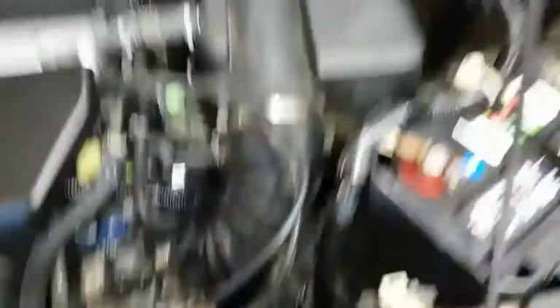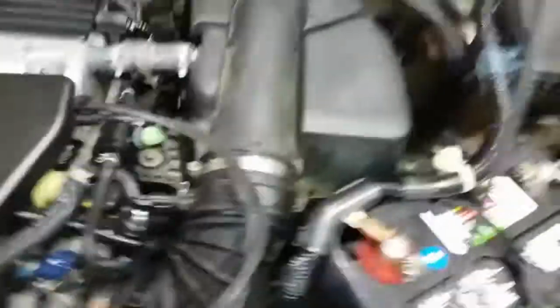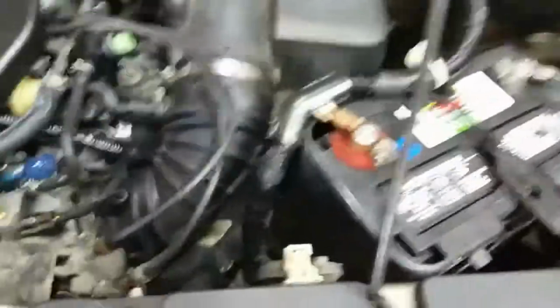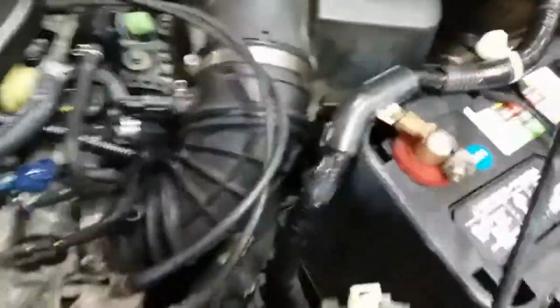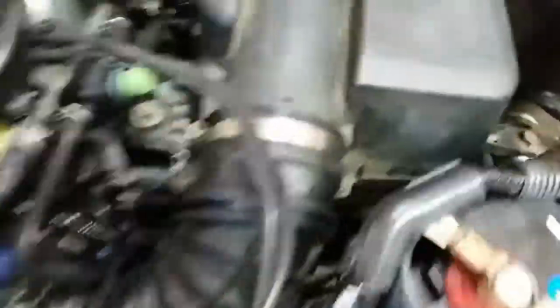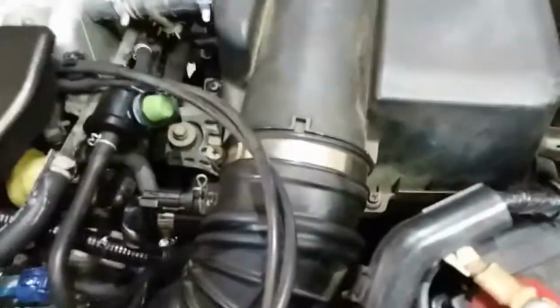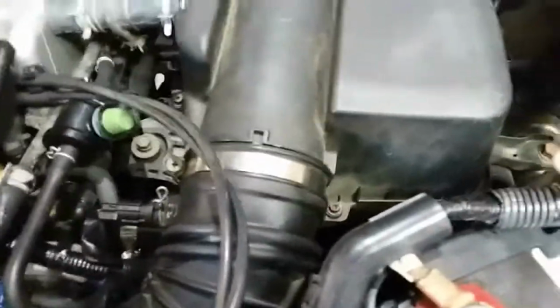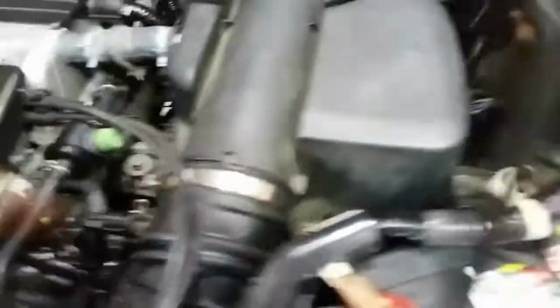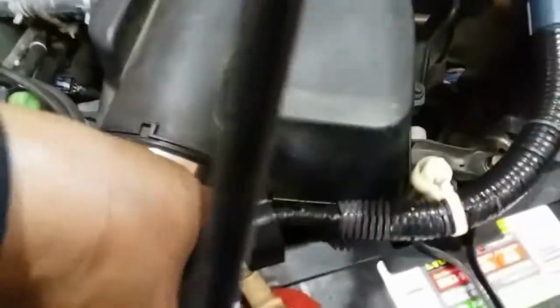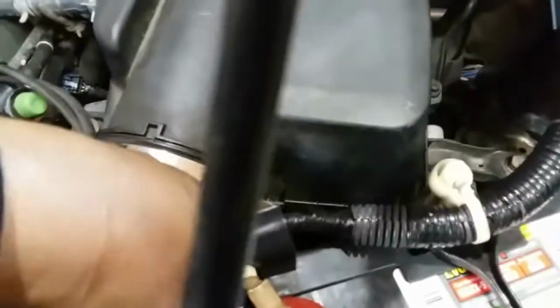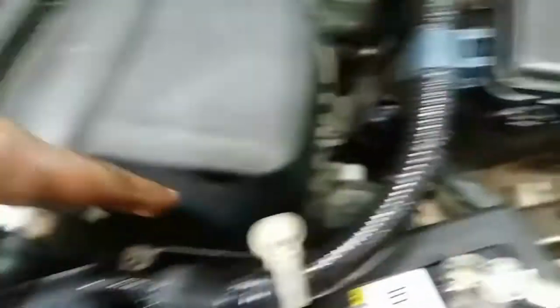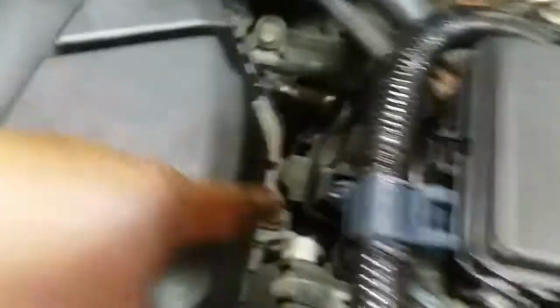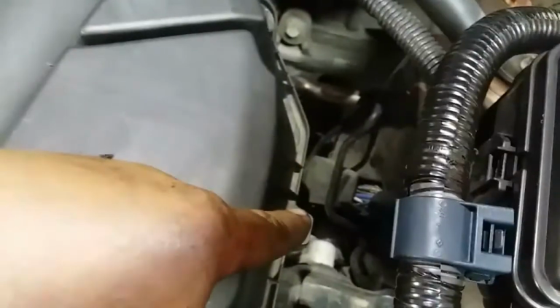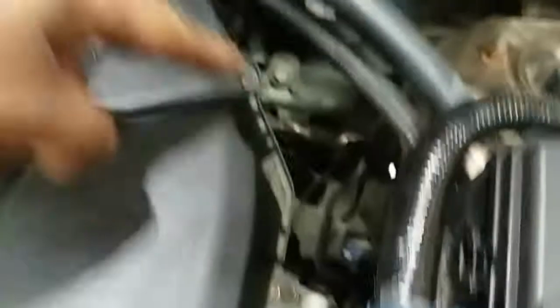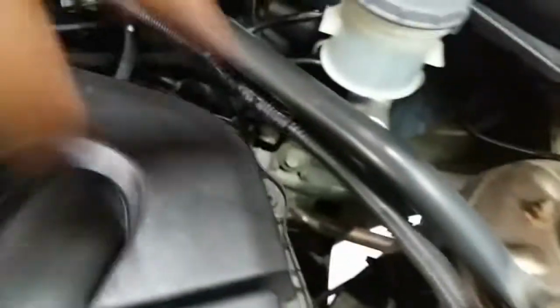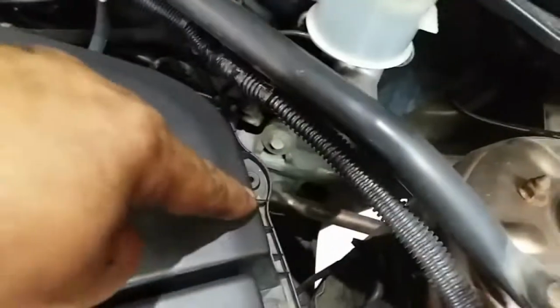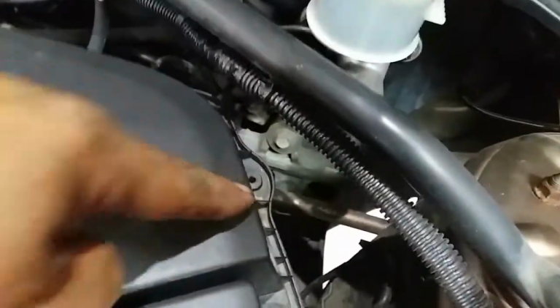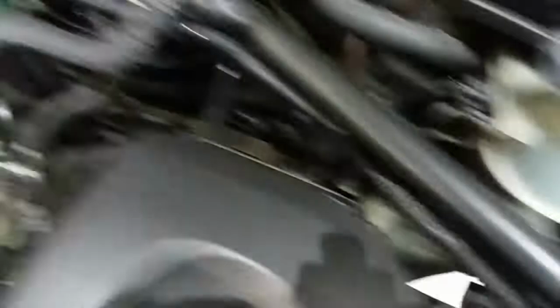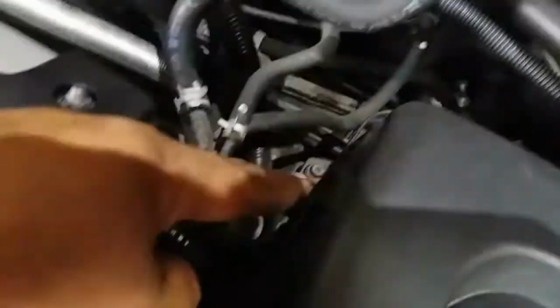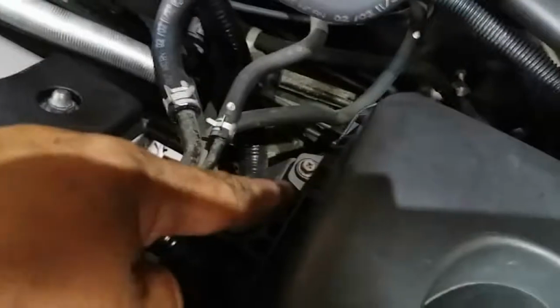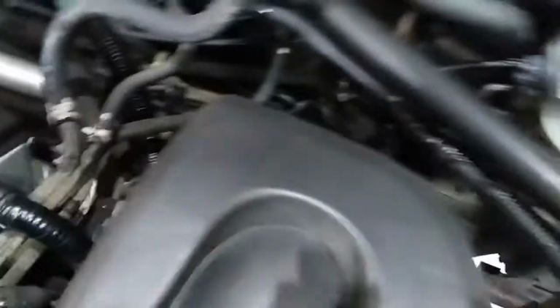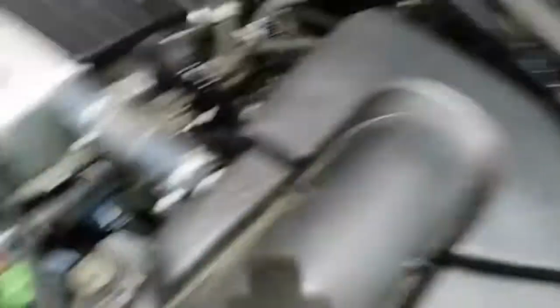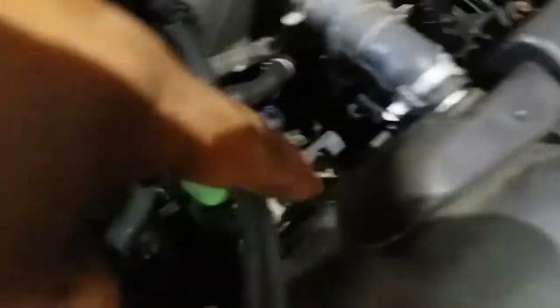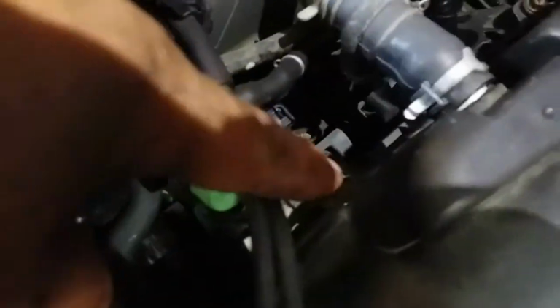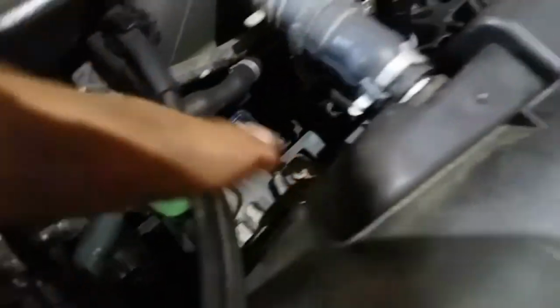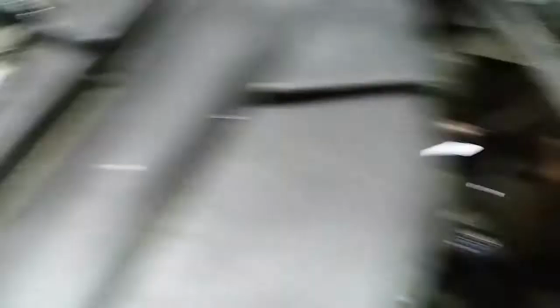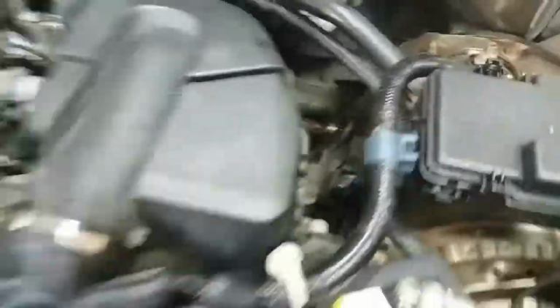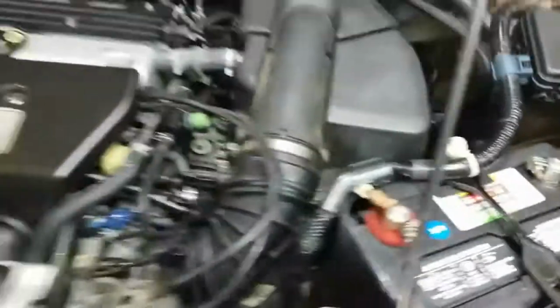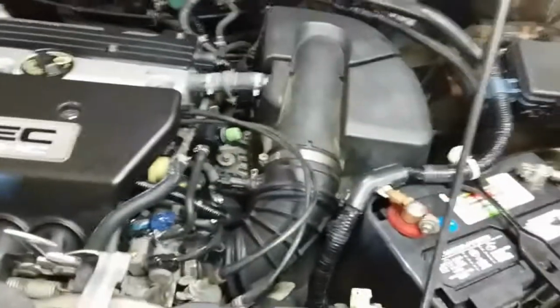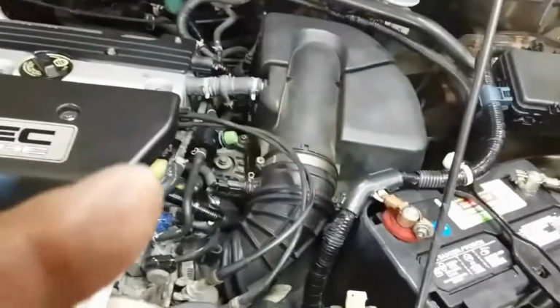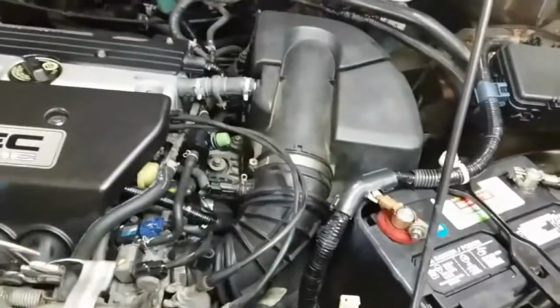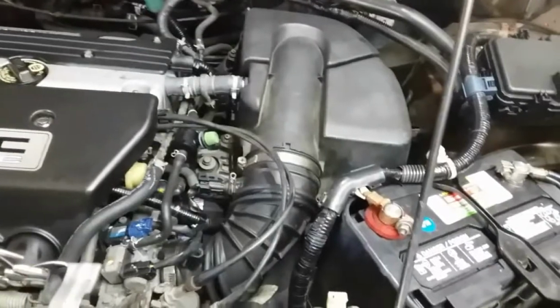We're going to use a Phillips screwdriver to remove this screw, this screw, that one's gone, this screw, and this screw. So let's go ahead and remove all those.